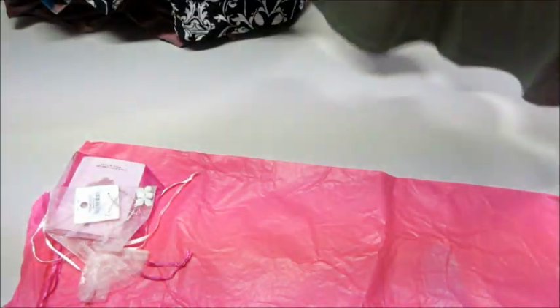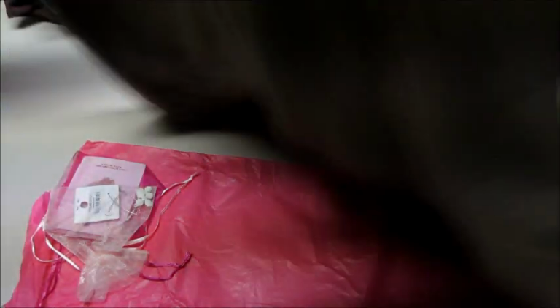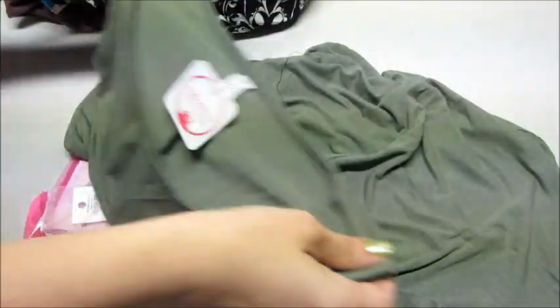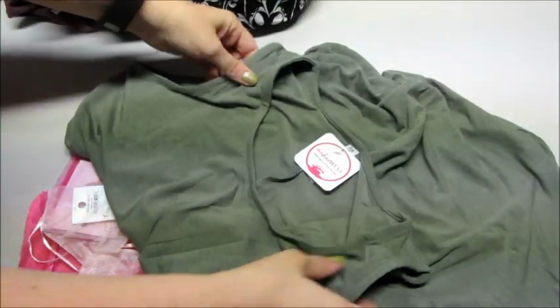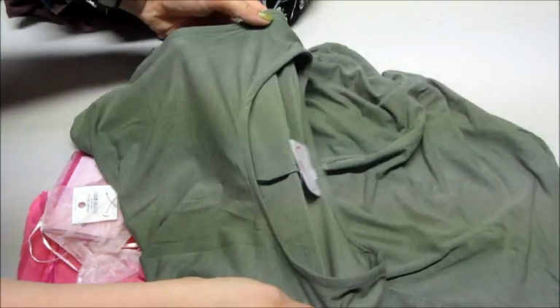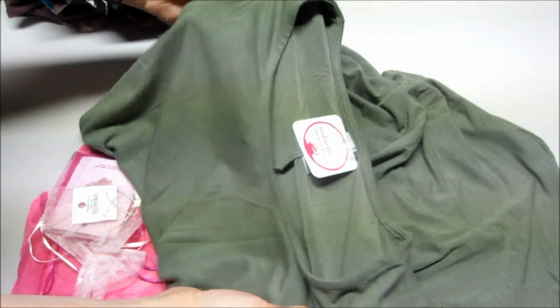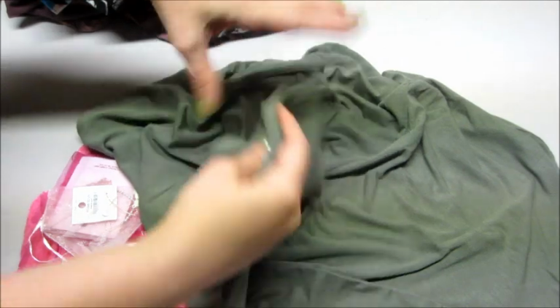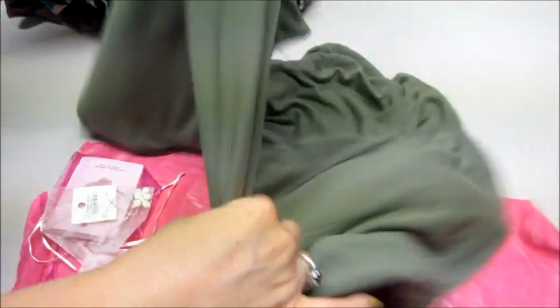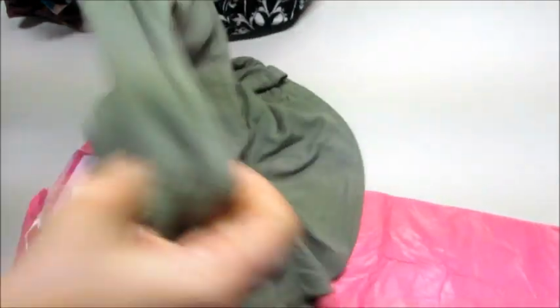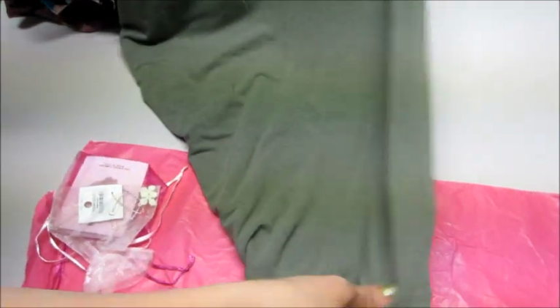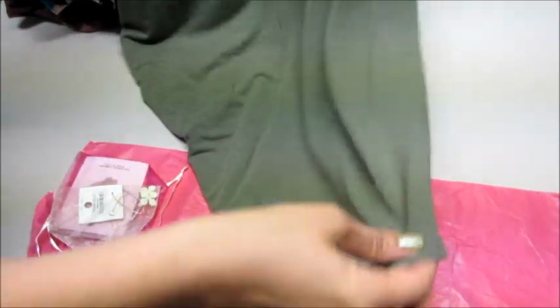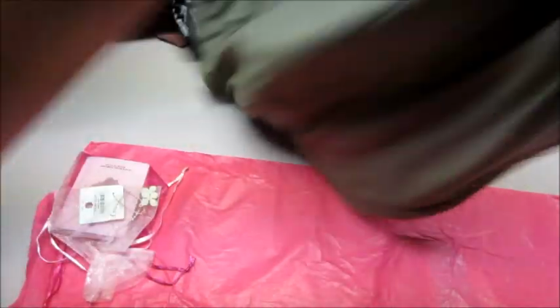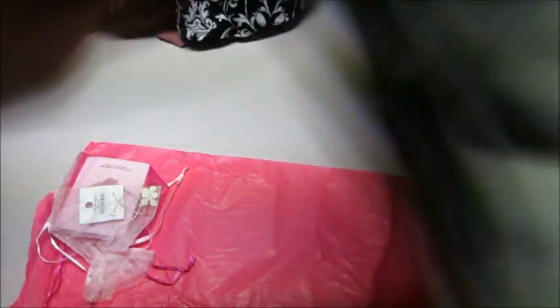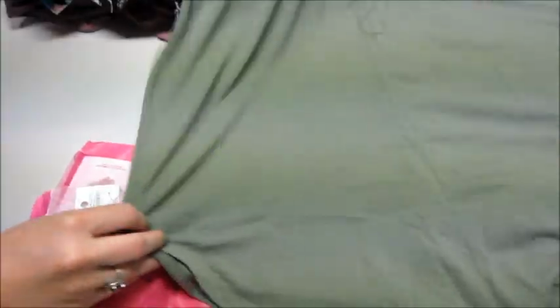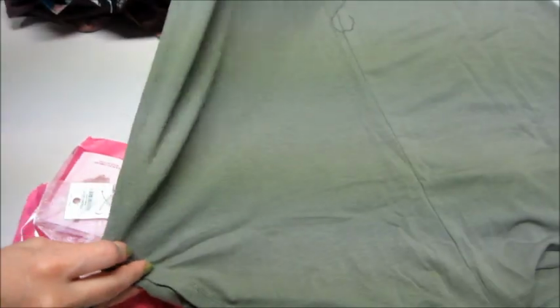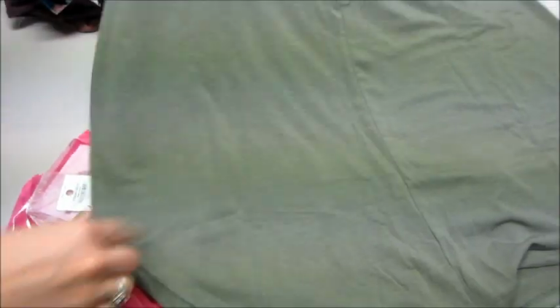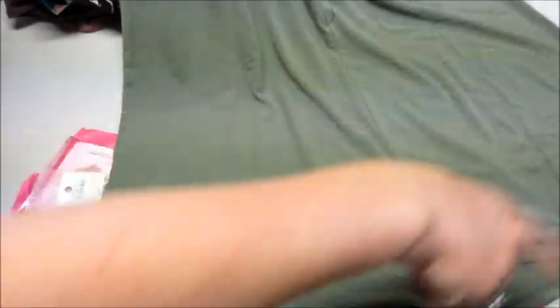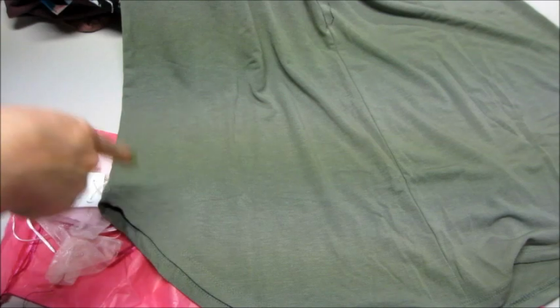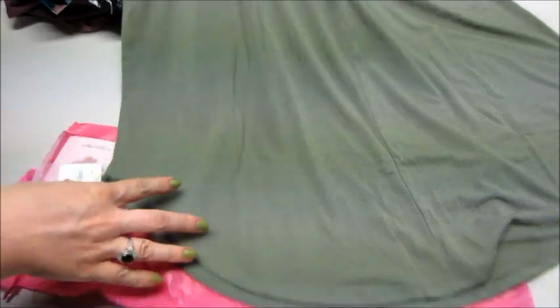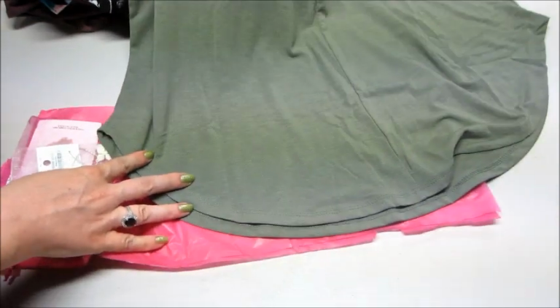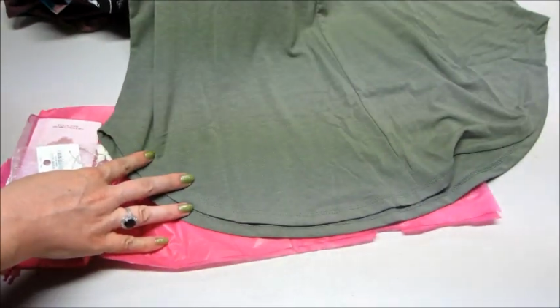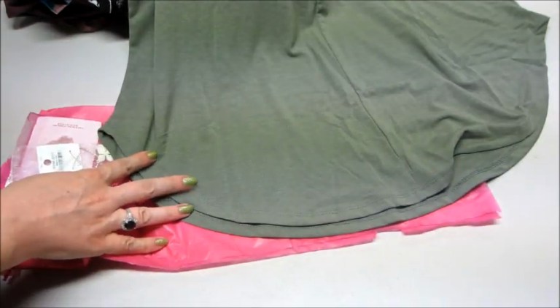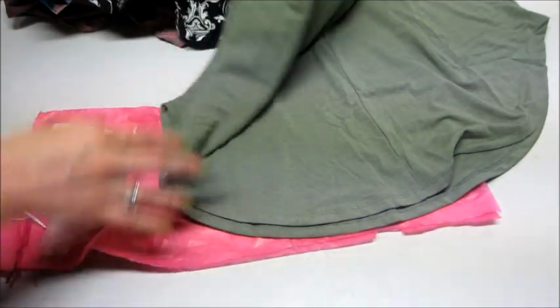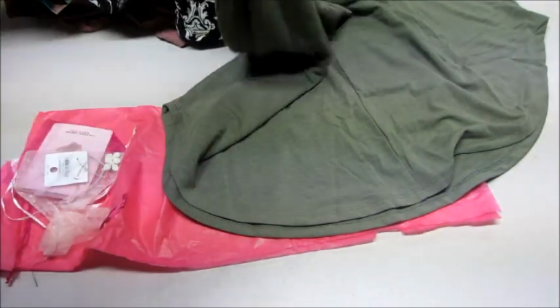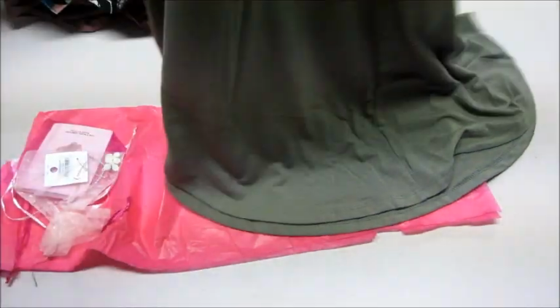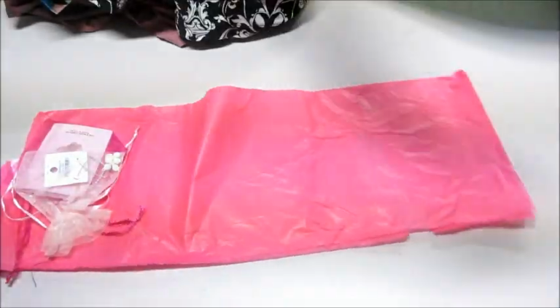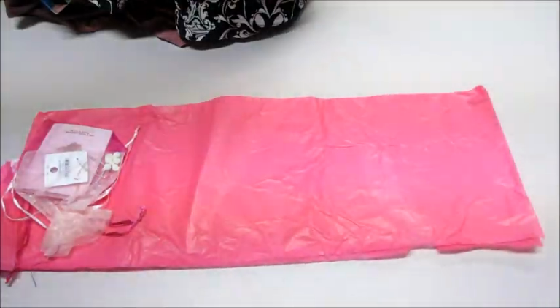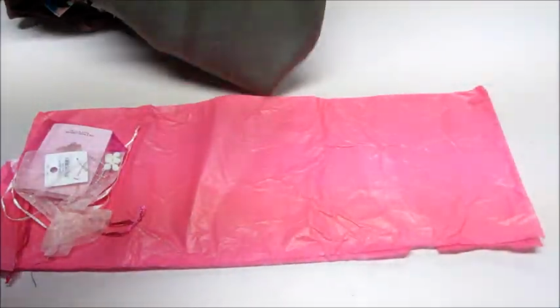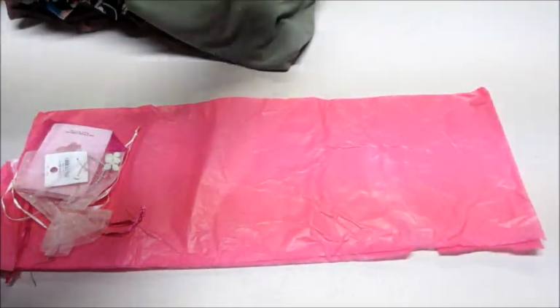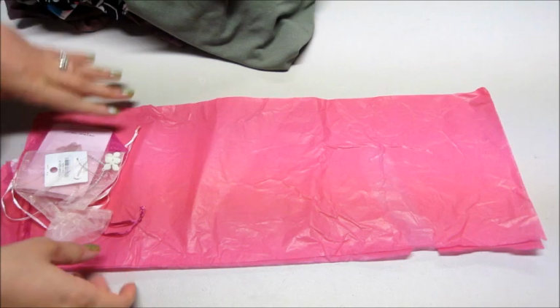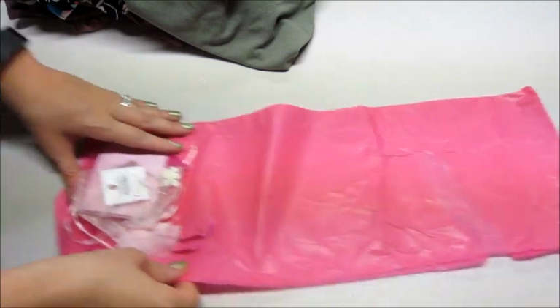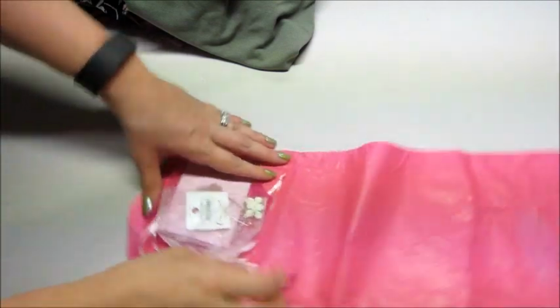And then I have a sleeveless tank top, and again pretty flowy at the bottom — kind of scoops at the very end. All stuff I think I will definitely wear, so that's cool.